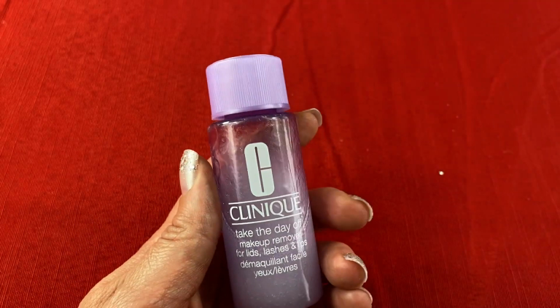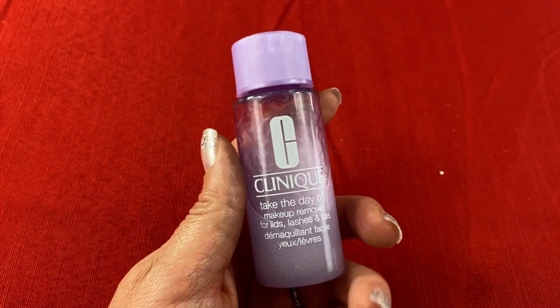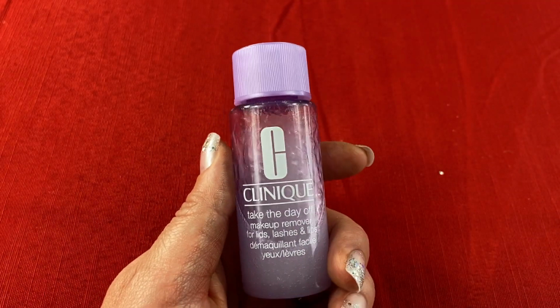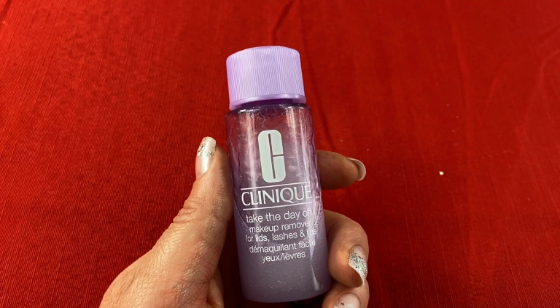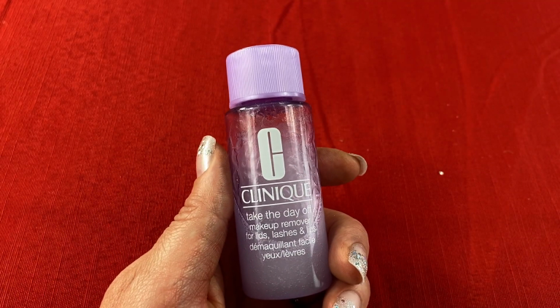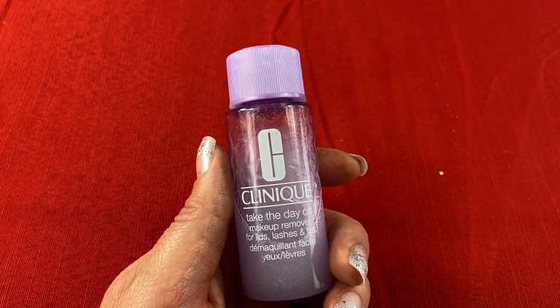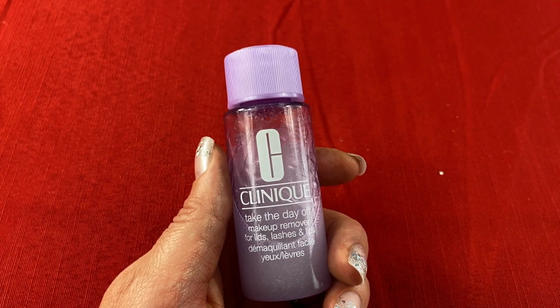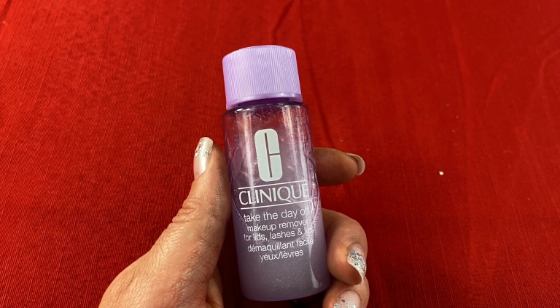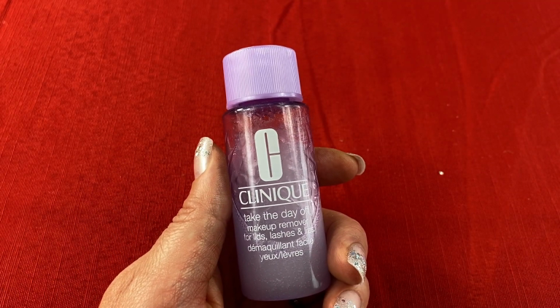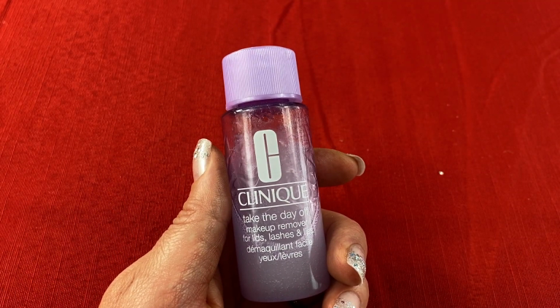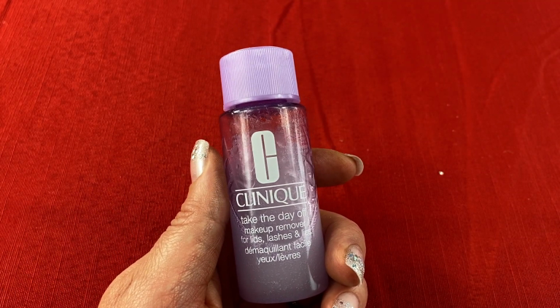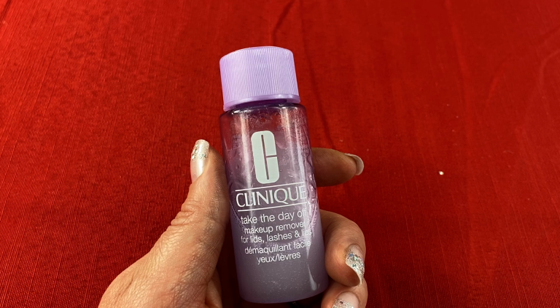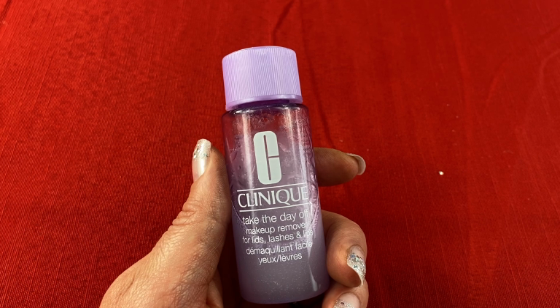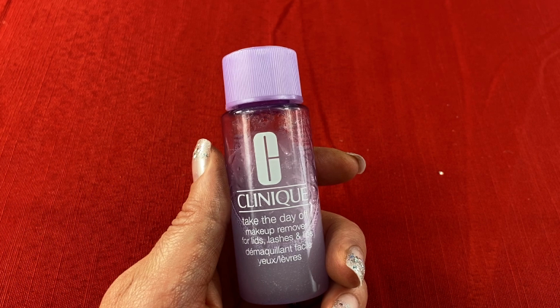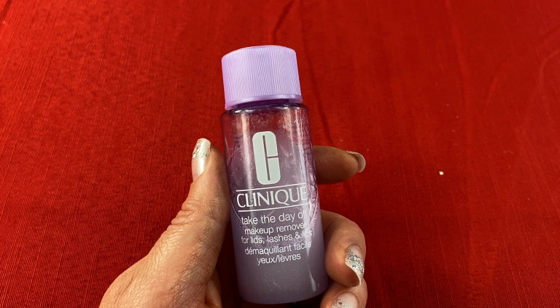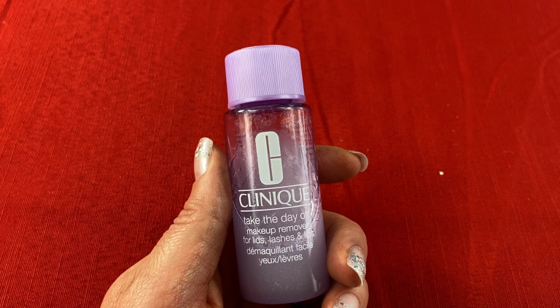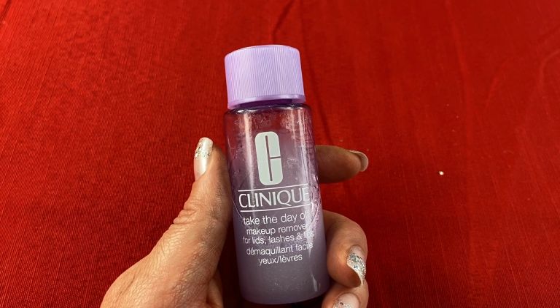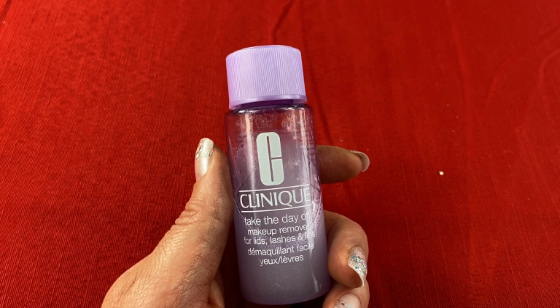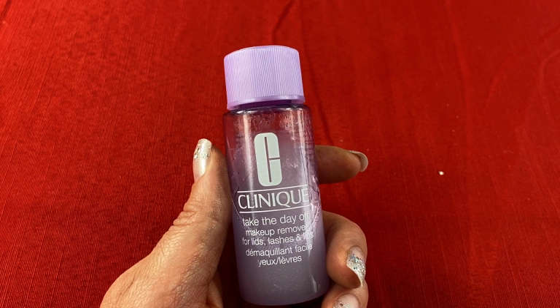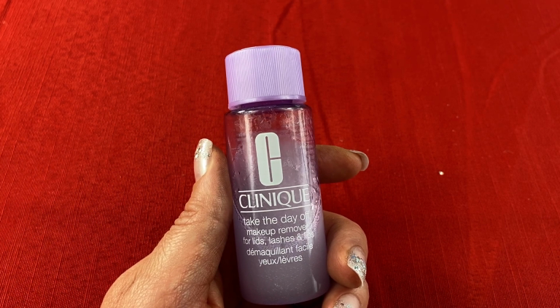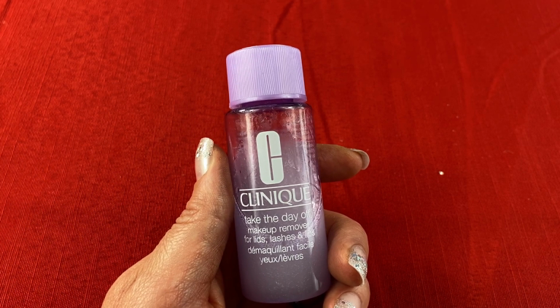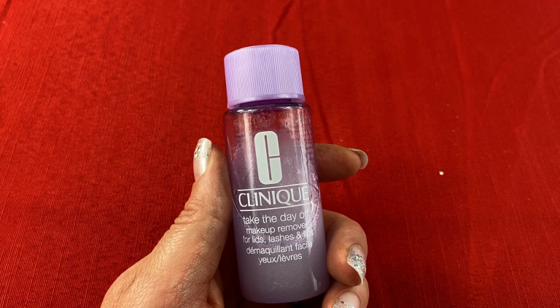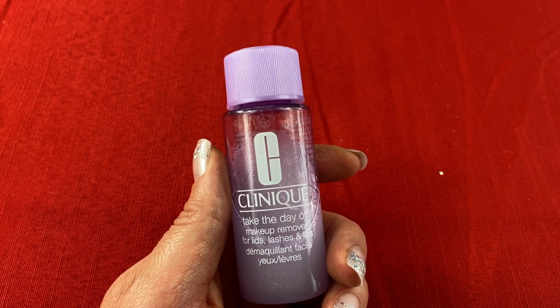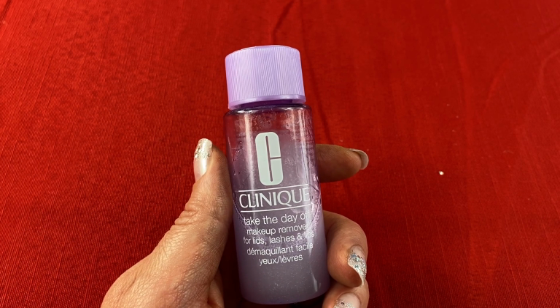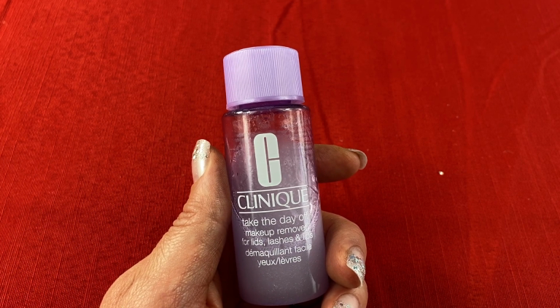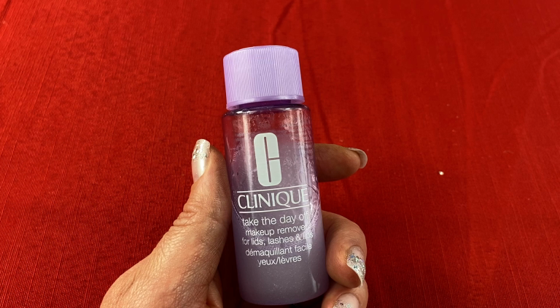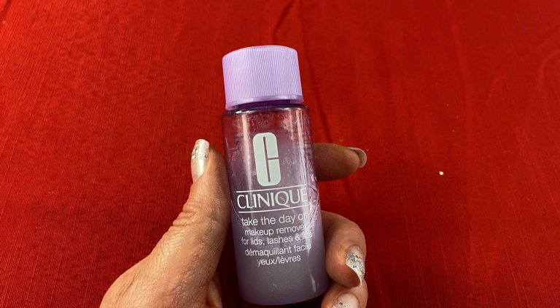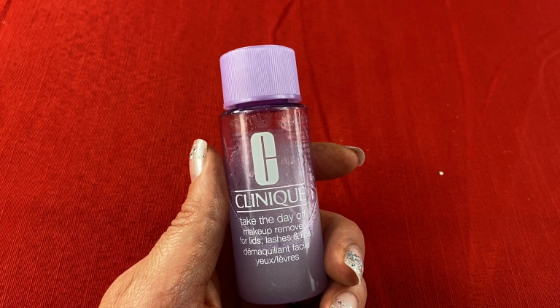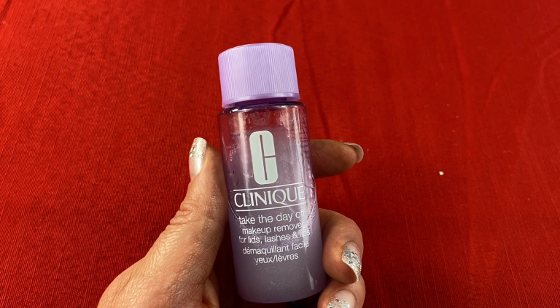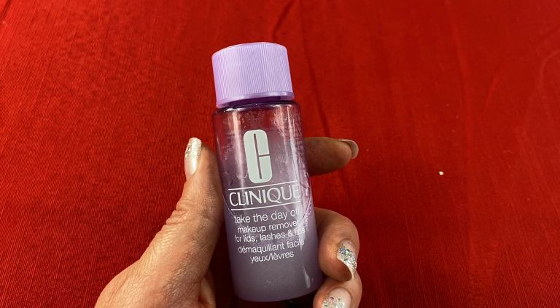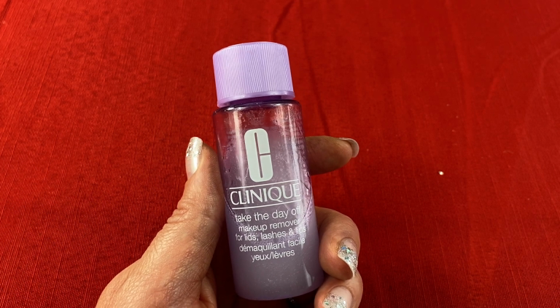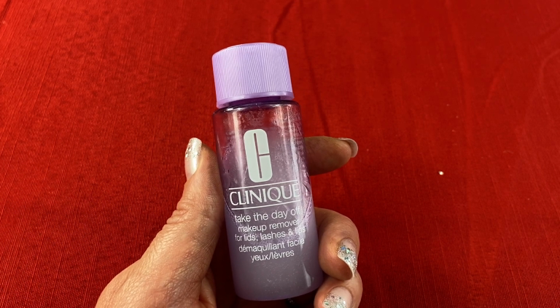This makeup remover by Clinique works really well on eye makeup, including waterproof products, lip stains, and lipsticks. It removes all of my tough makeup easily and quickly, and it doesn't affect my sensitive skin or cause me any breakouts. This product is fragrance-free.